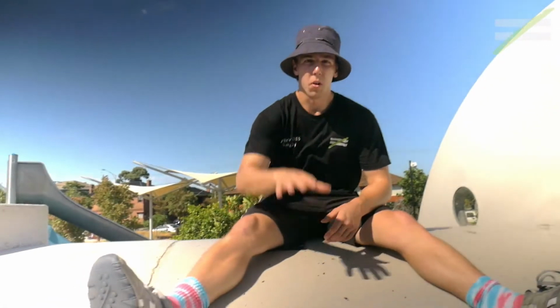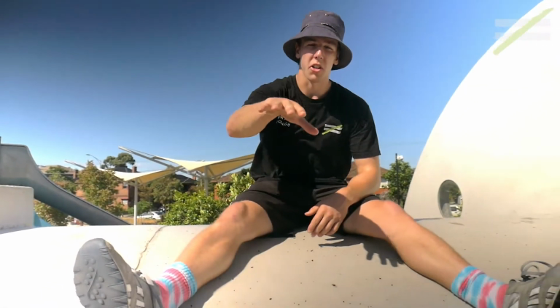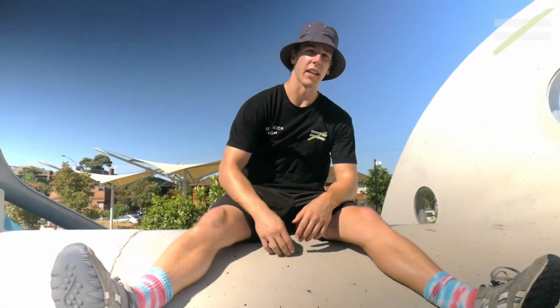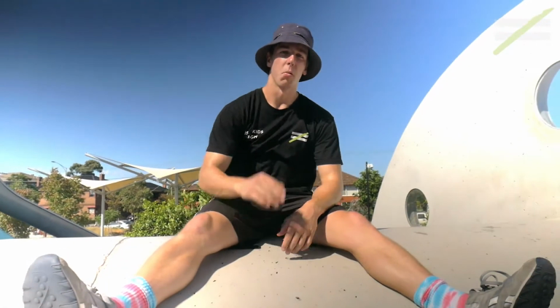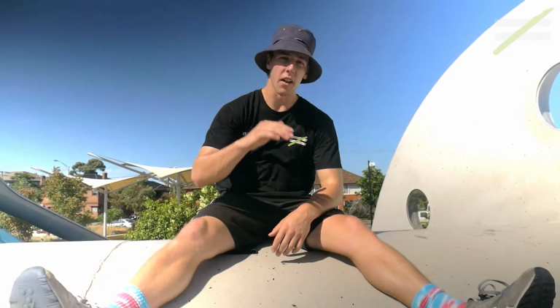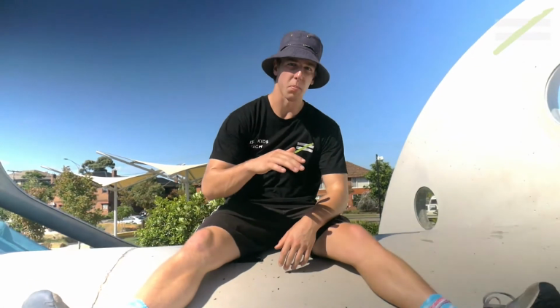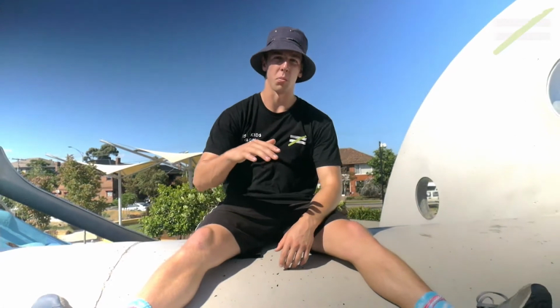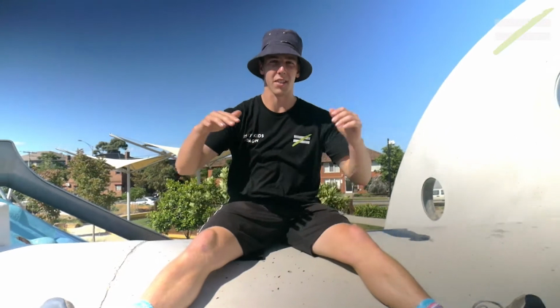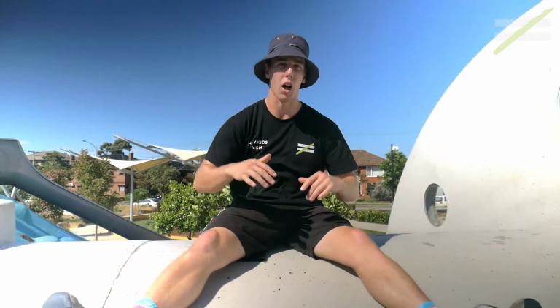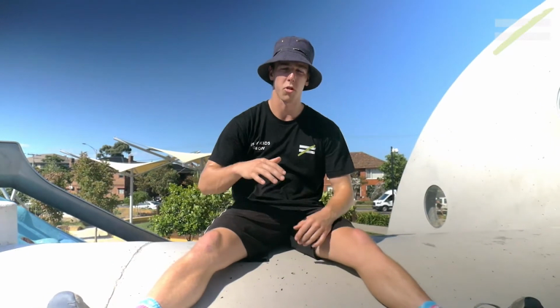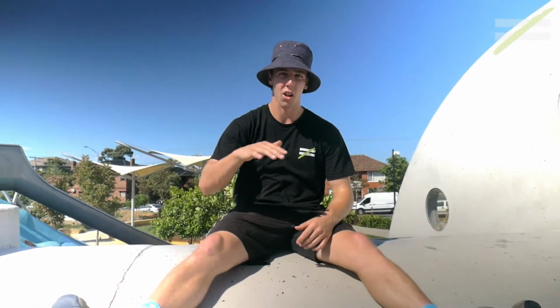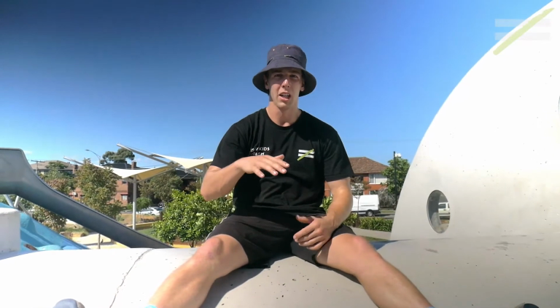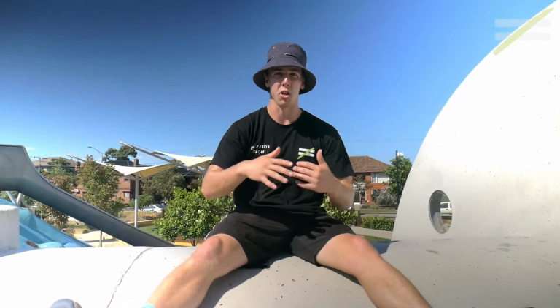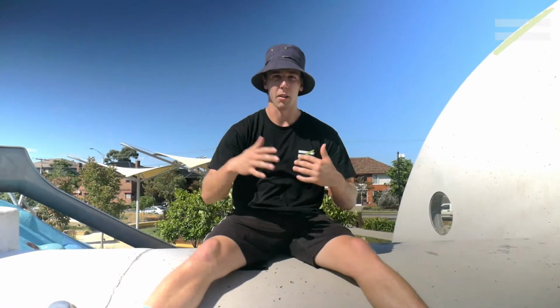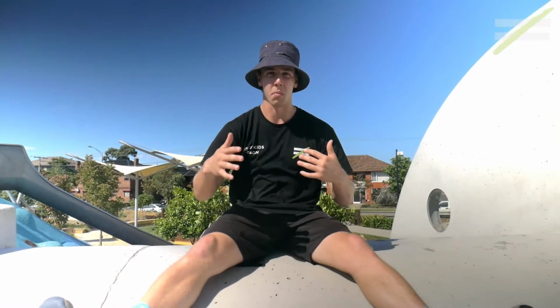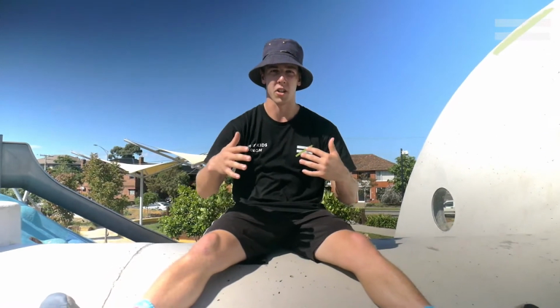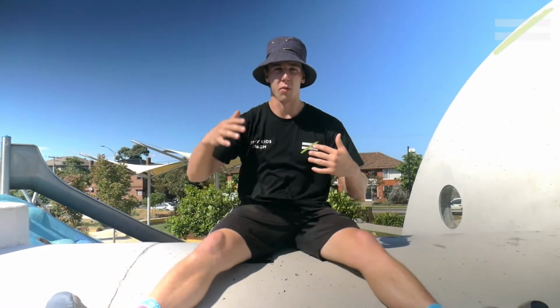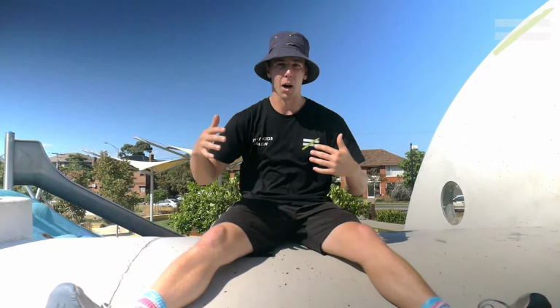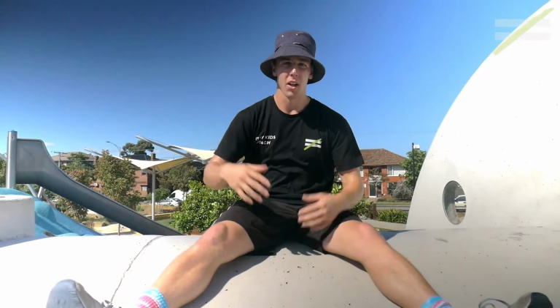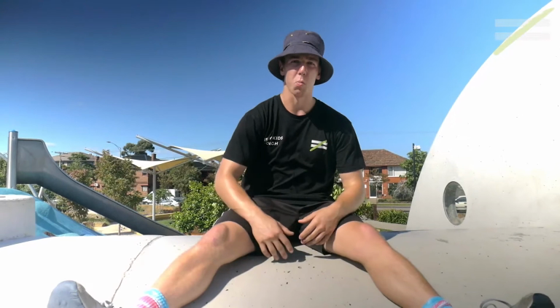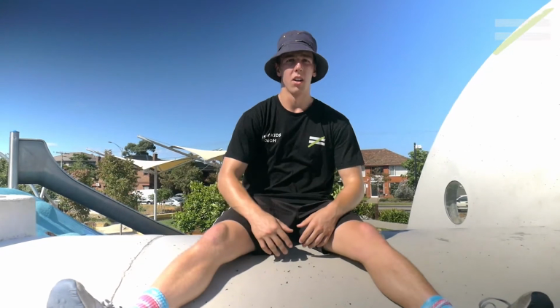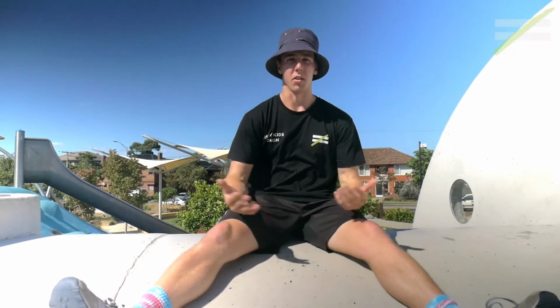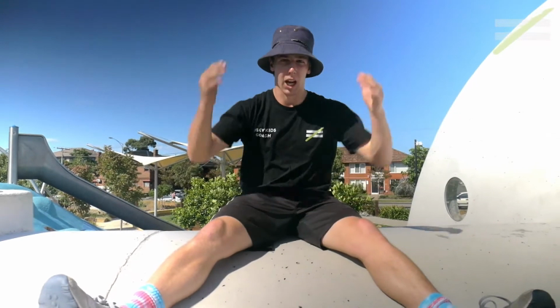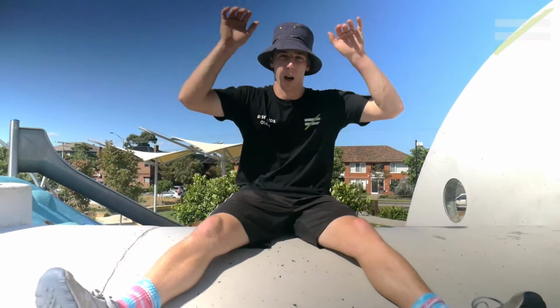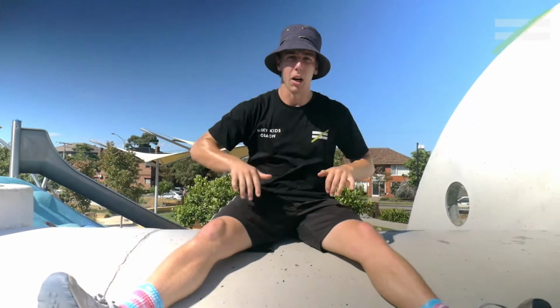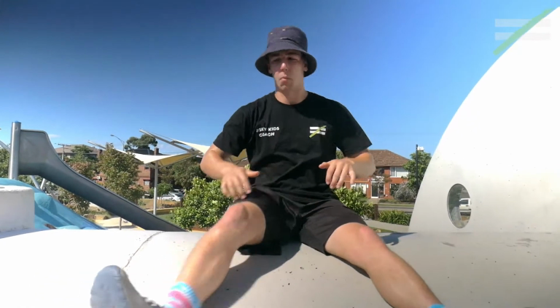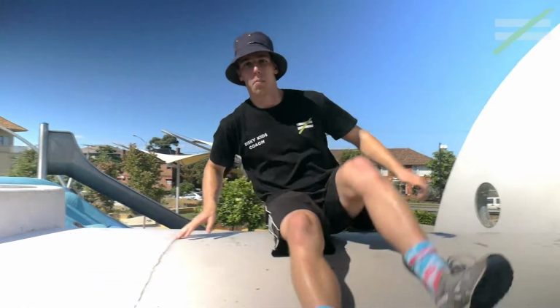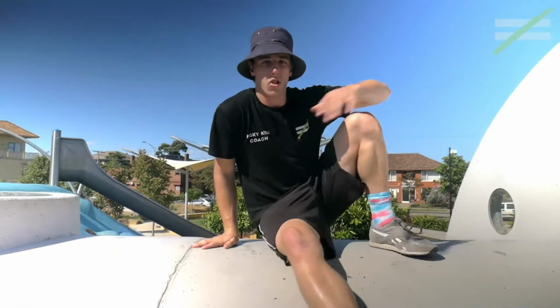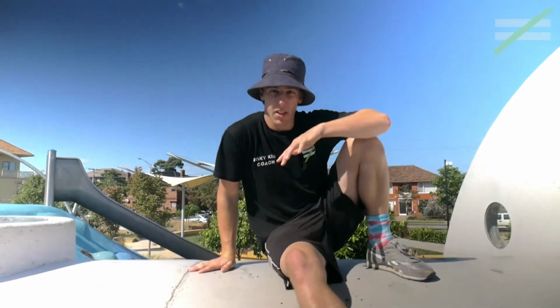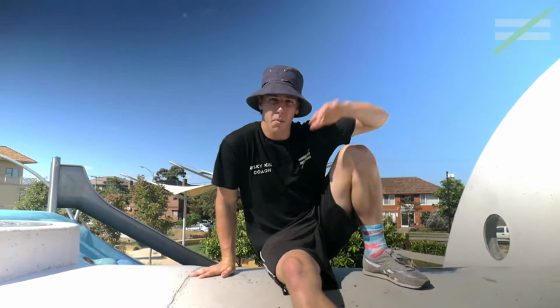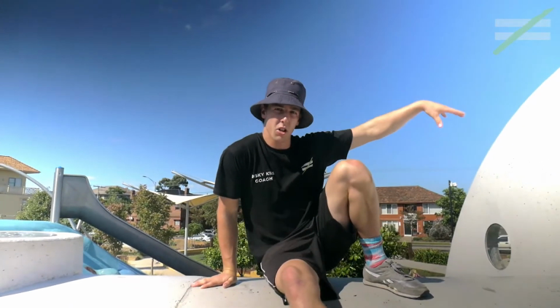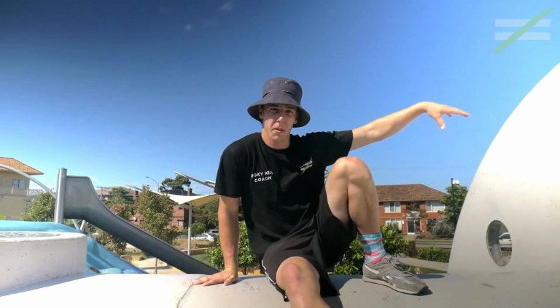What's up? Coach Isaac here with another Delta Parkour move. This is our climb up. This climb up can be used in combination with your arm jump, because you're going to be able to climb up after that wall hang position. So if you haven't seen arm jump, go watch arm jump here.